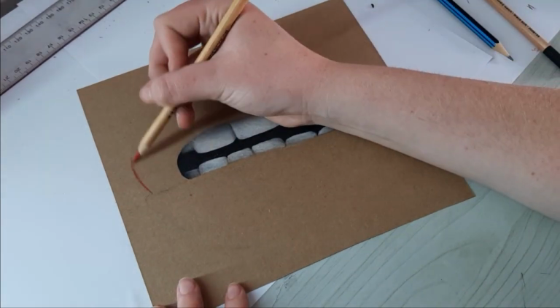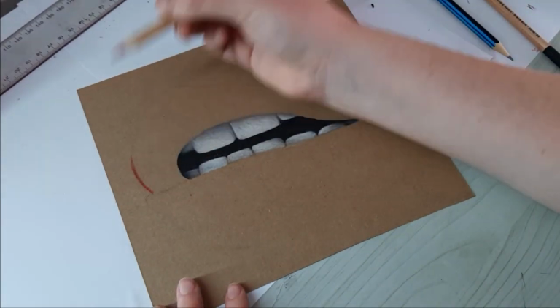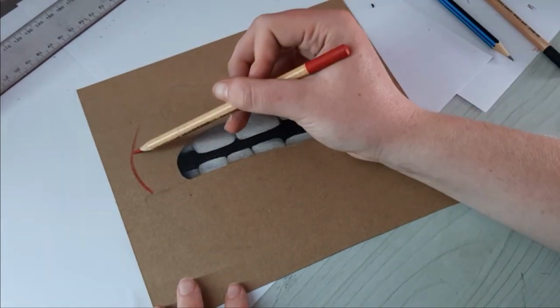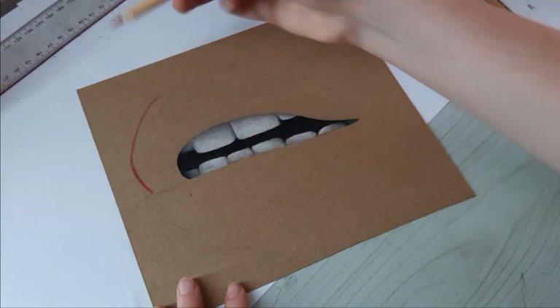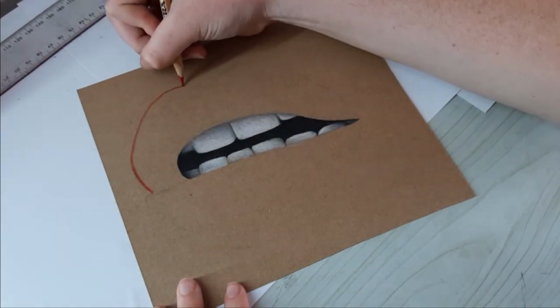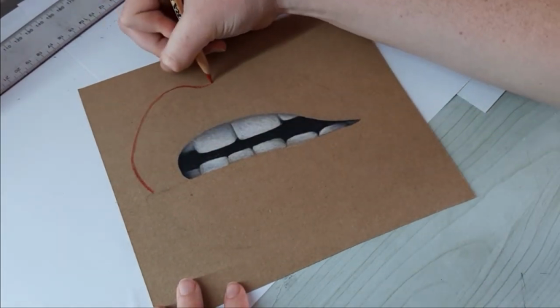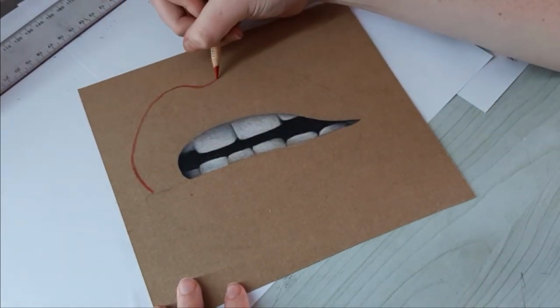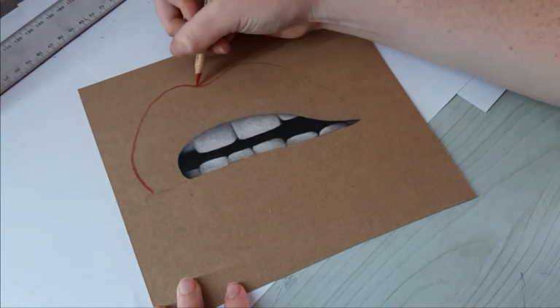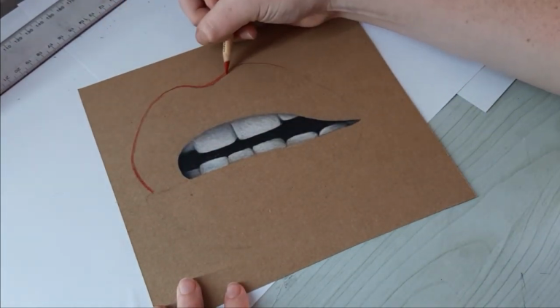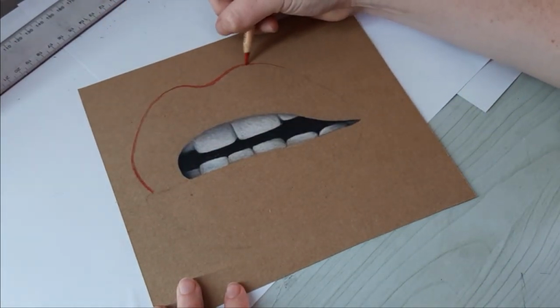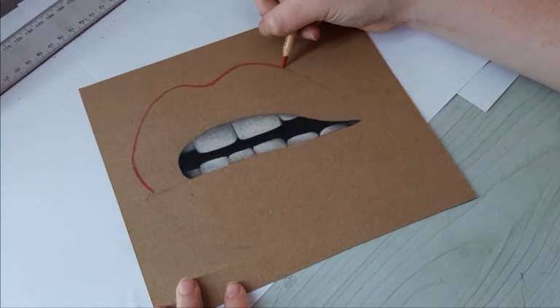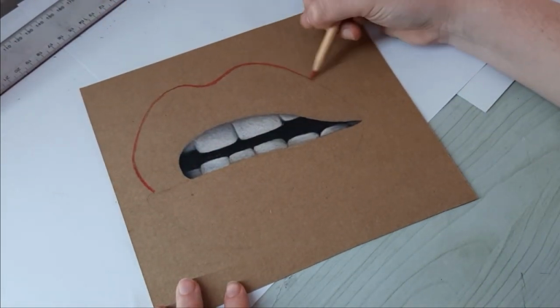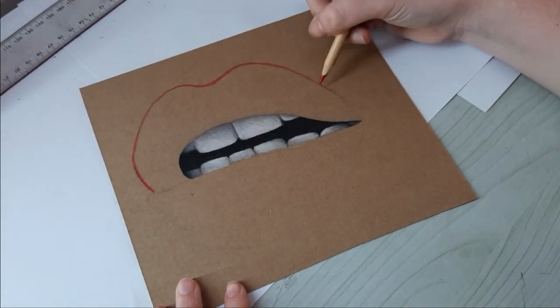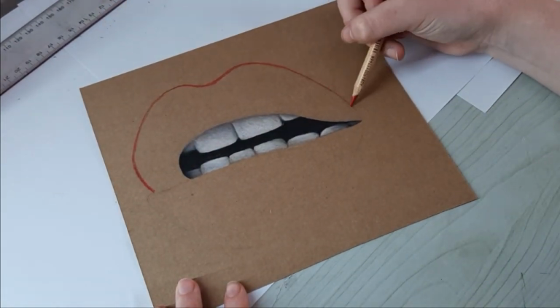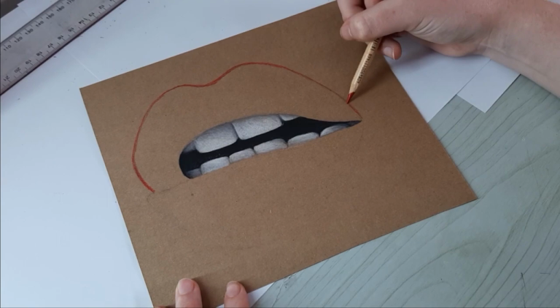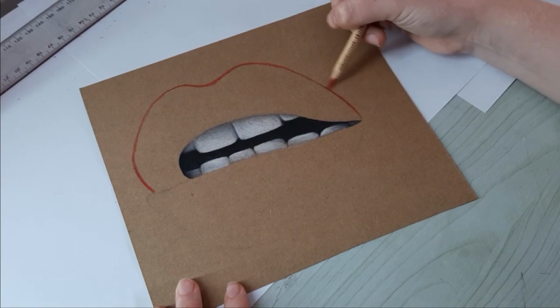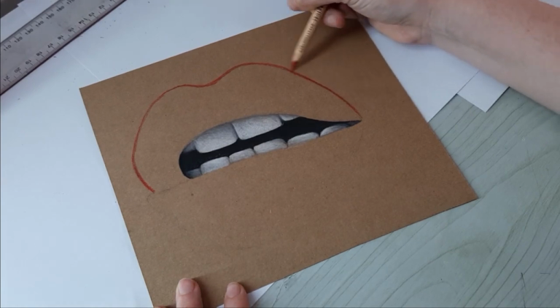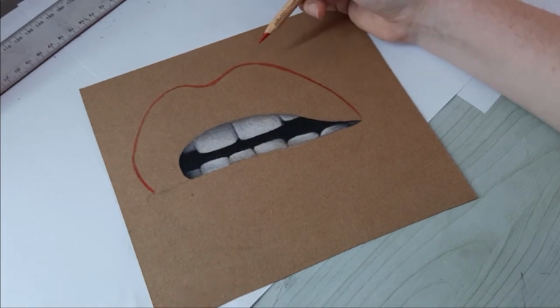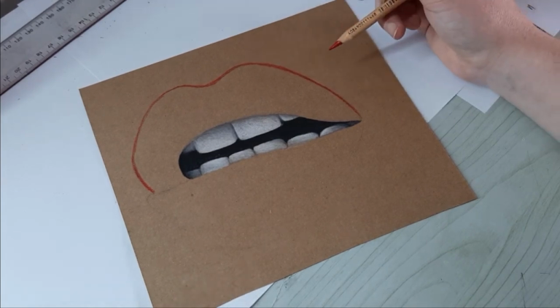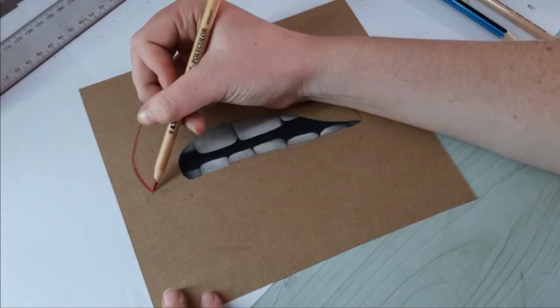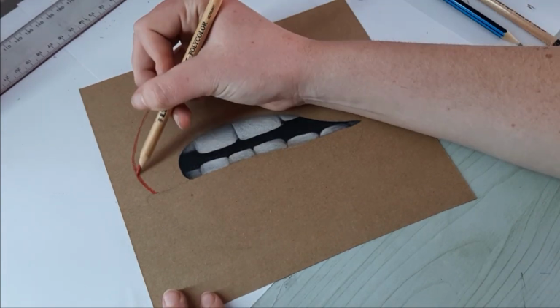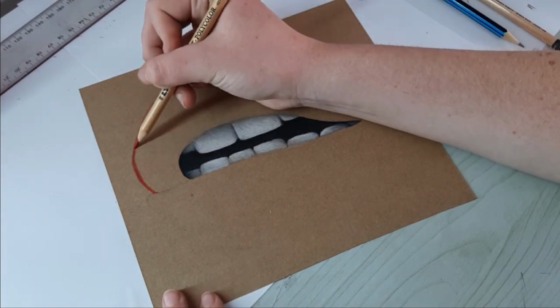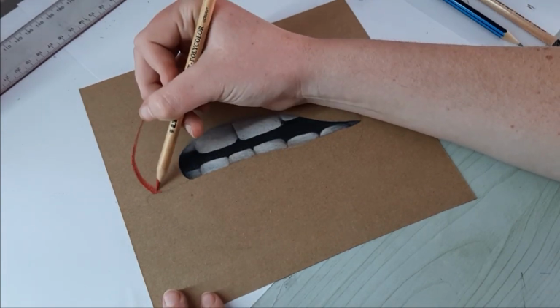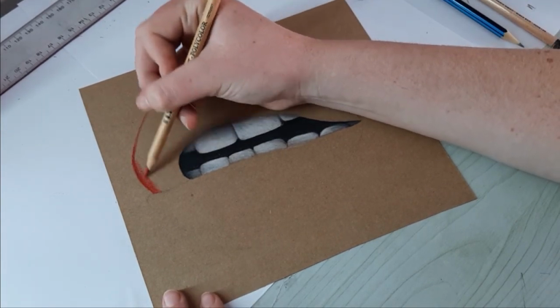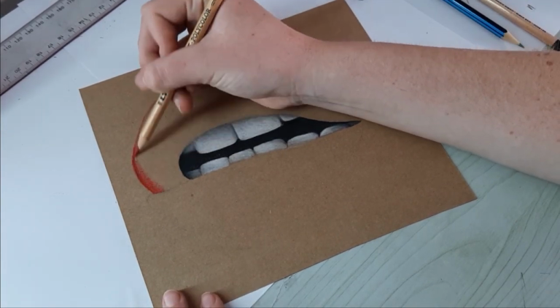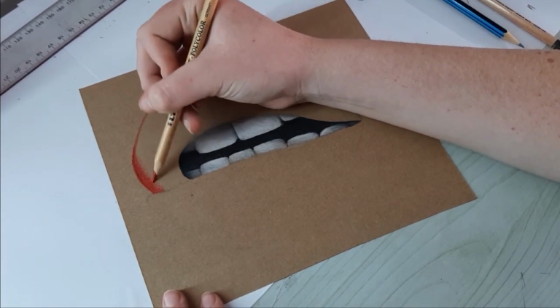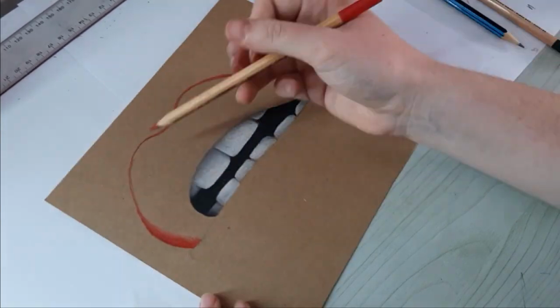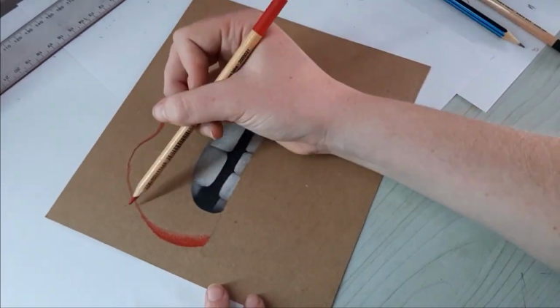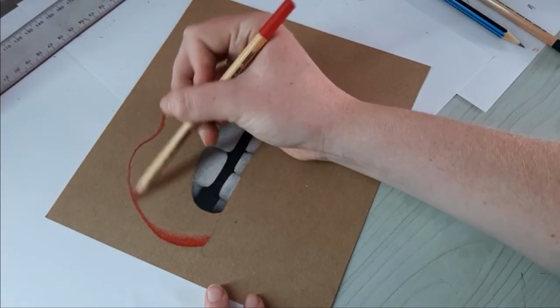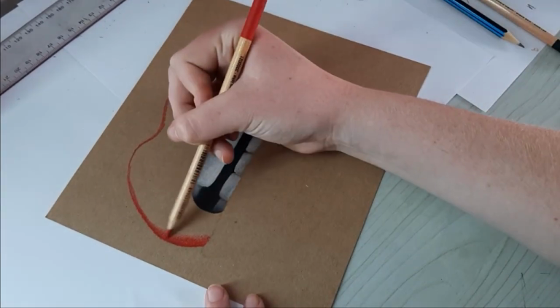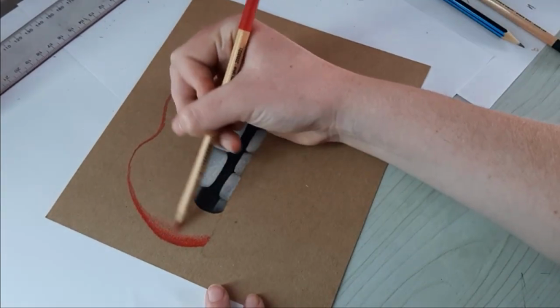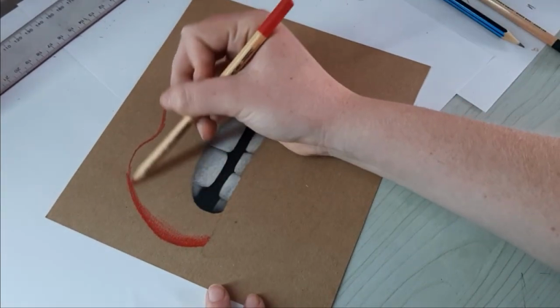Next, I outlined the top lip with red and faded out into the center. I also went over some of the darker areas in the reference with red as a shadow, and then added some lines for texture.